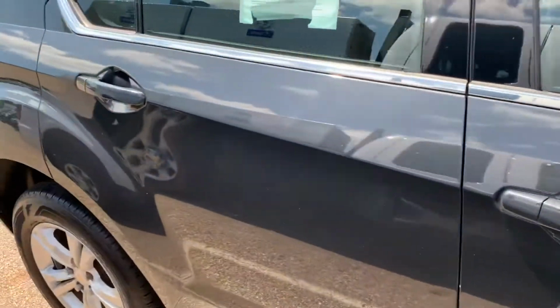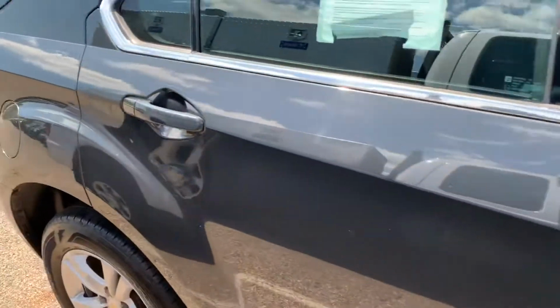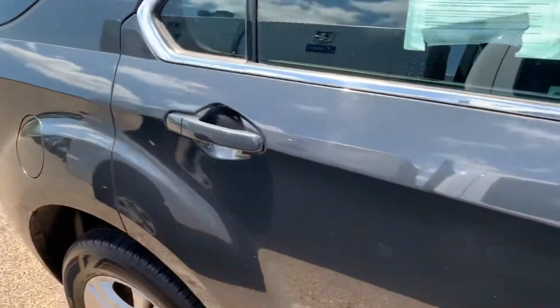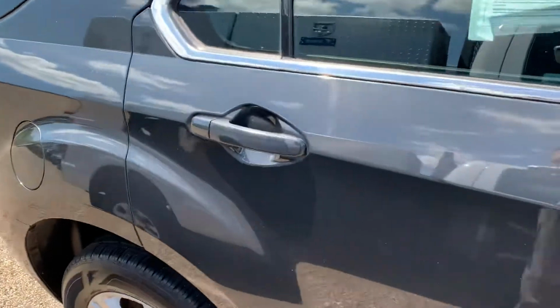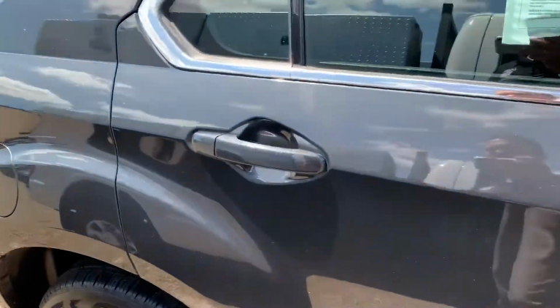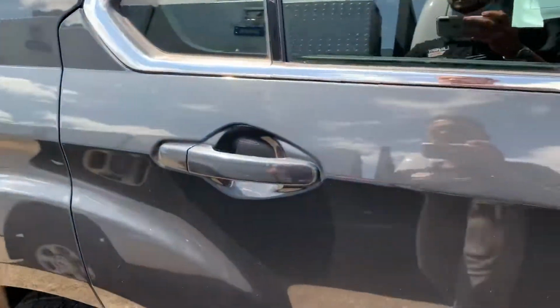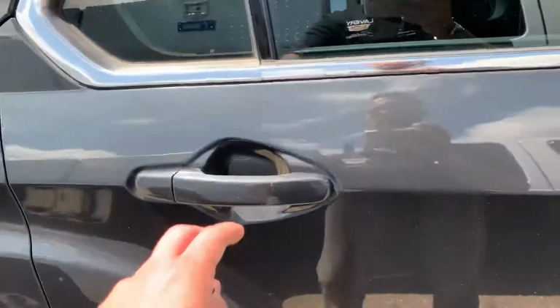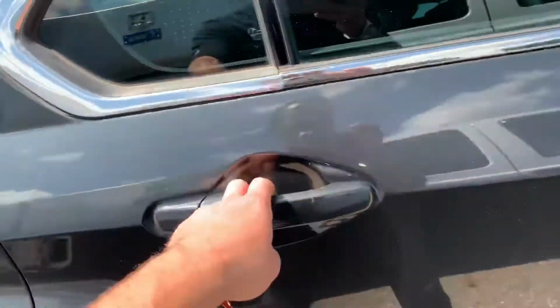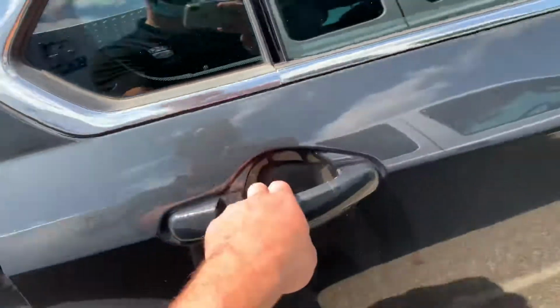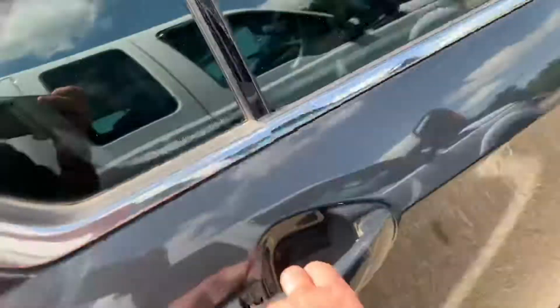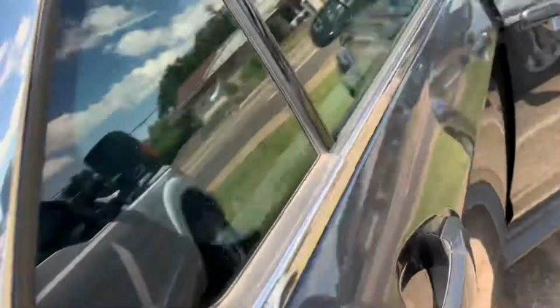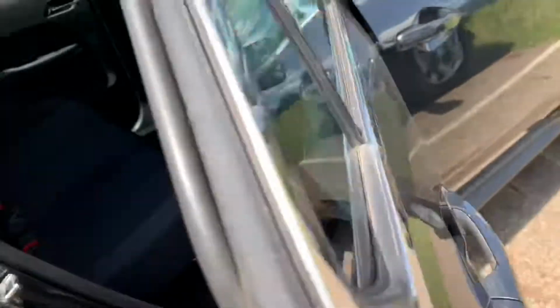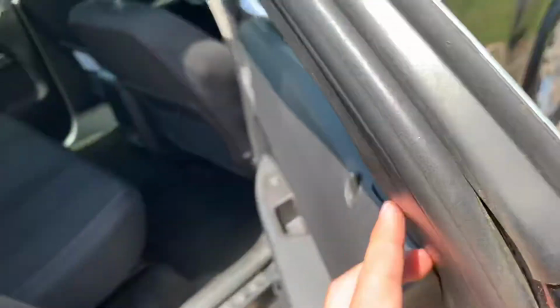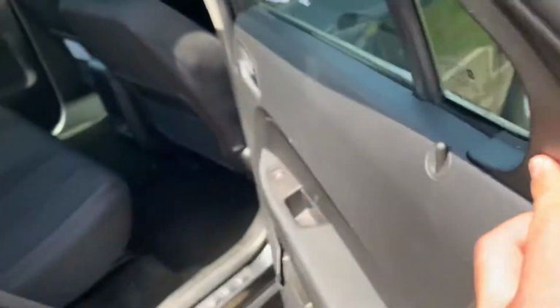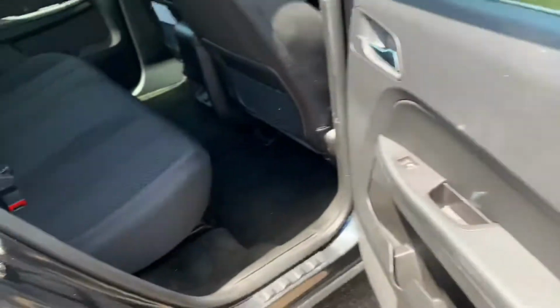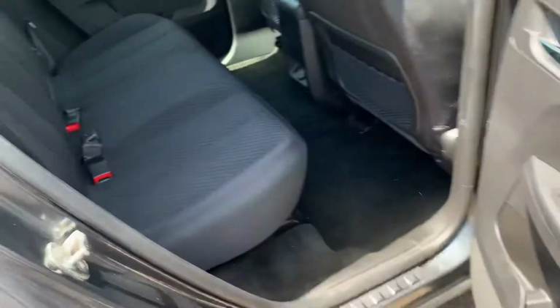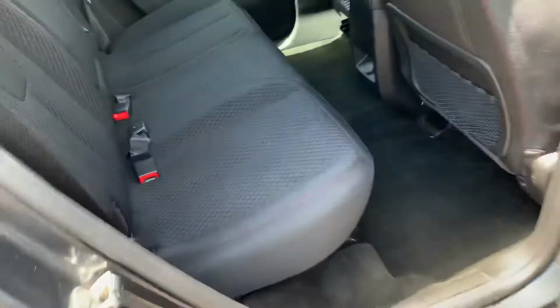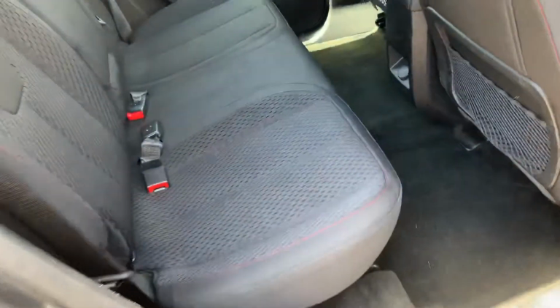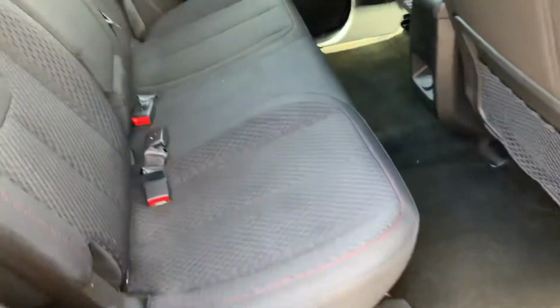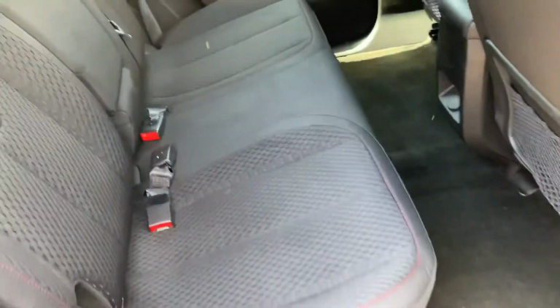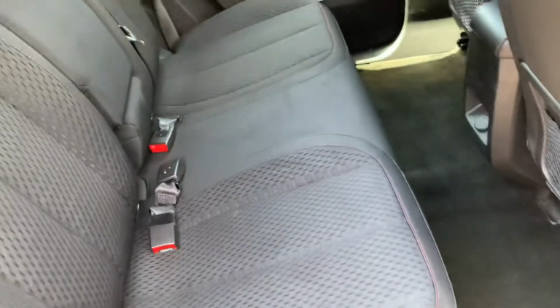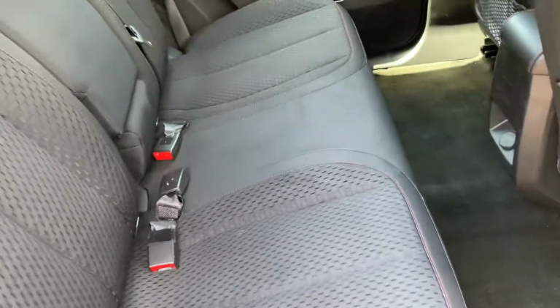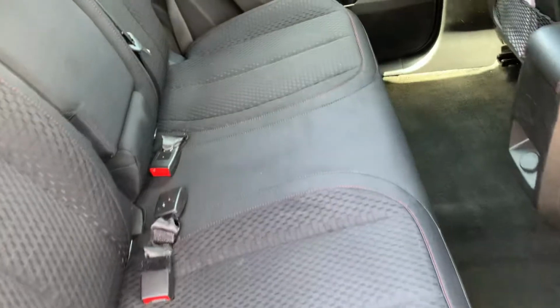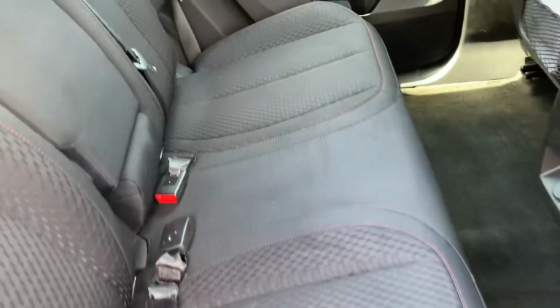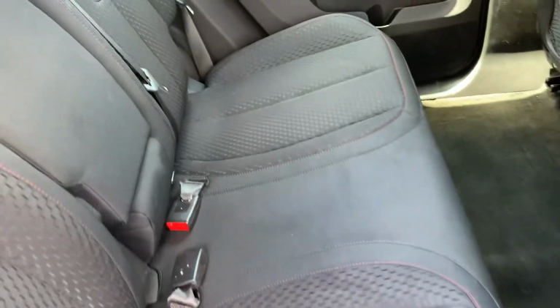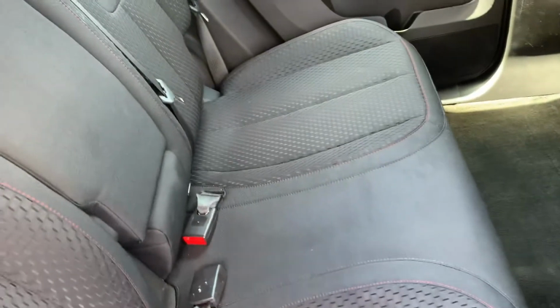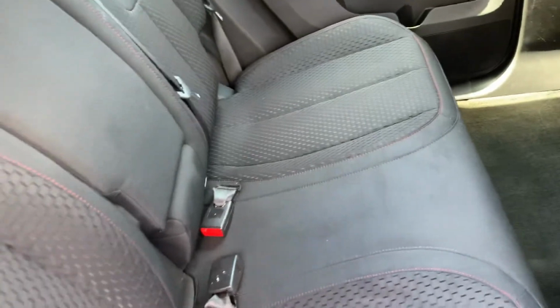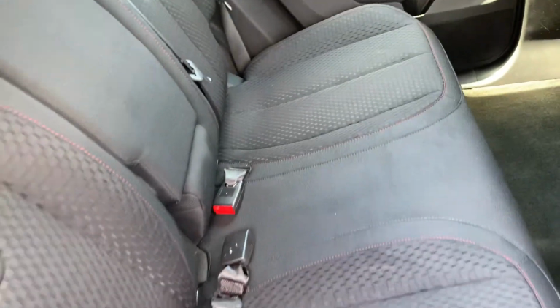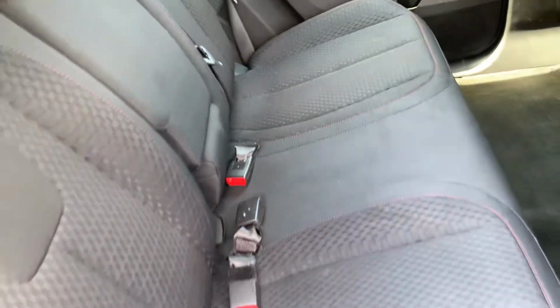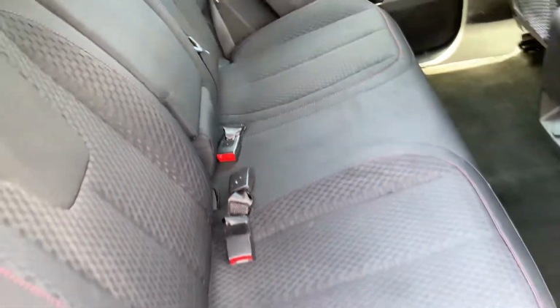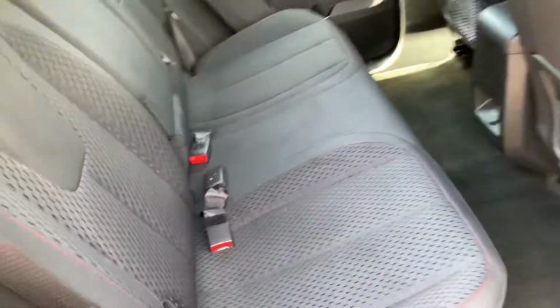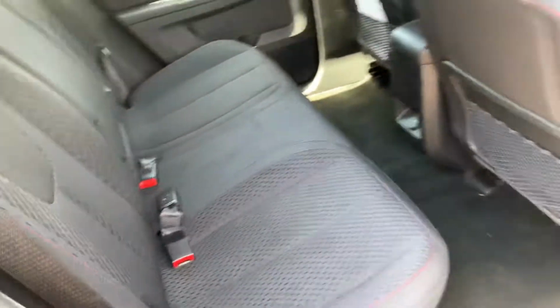It does have the cloth interior. Let me show you a little bit of the back seat space. Back seats are in good shape.